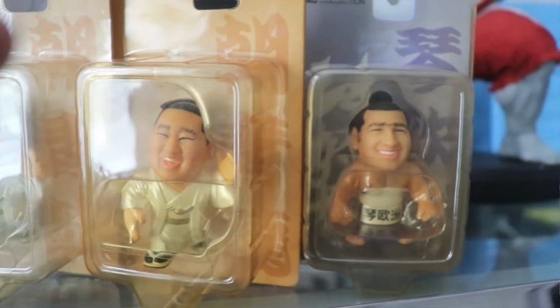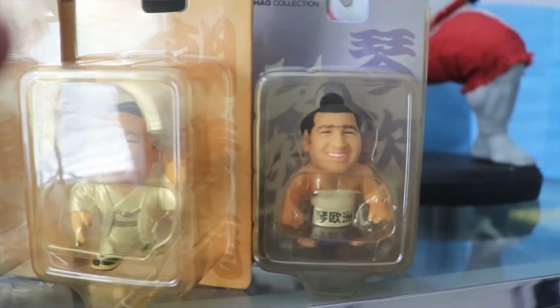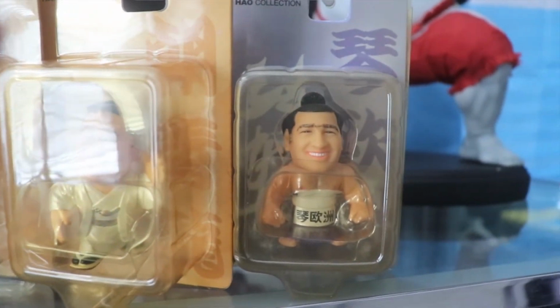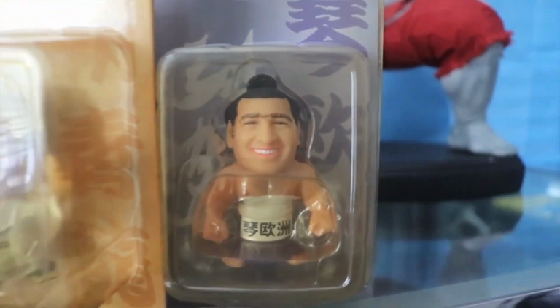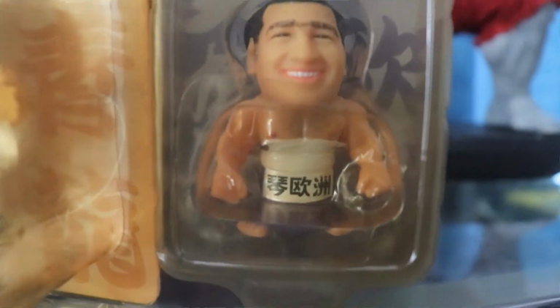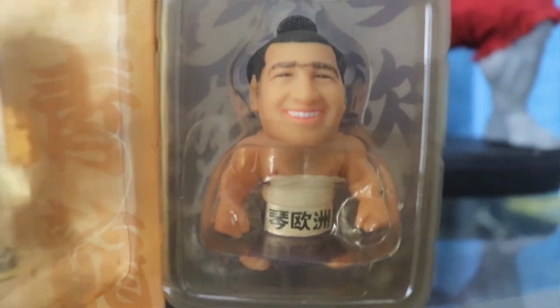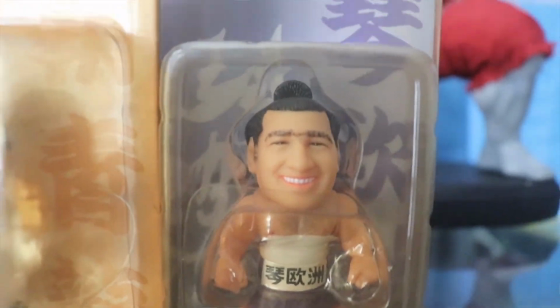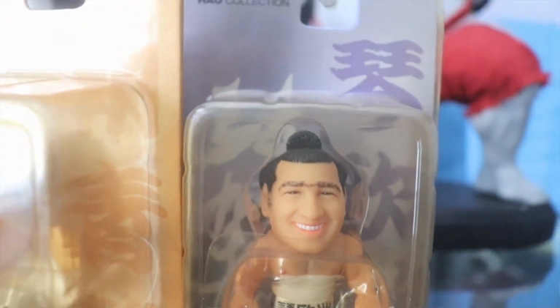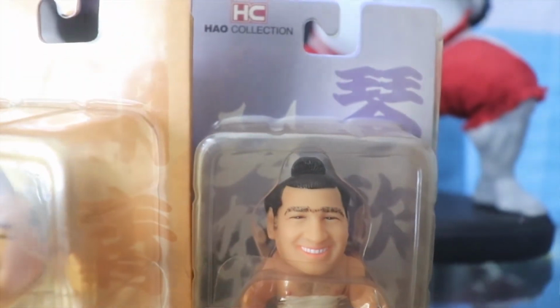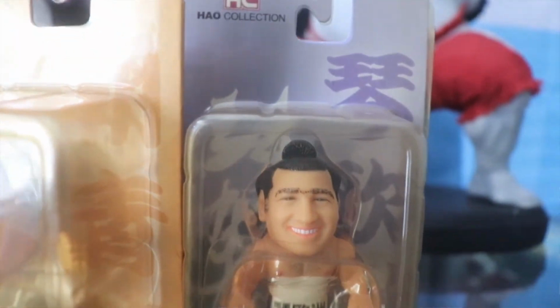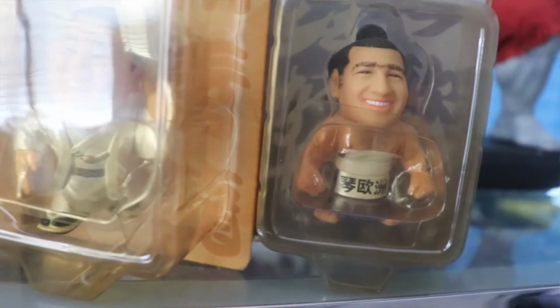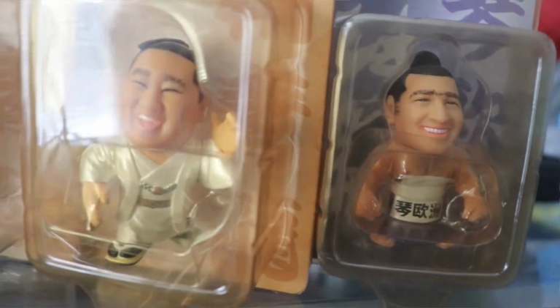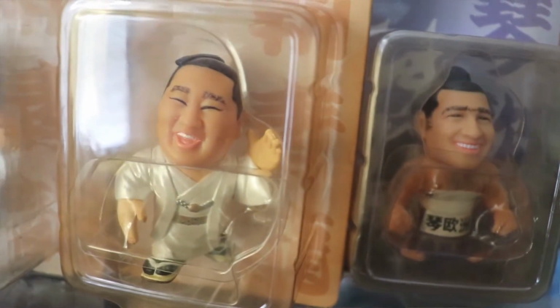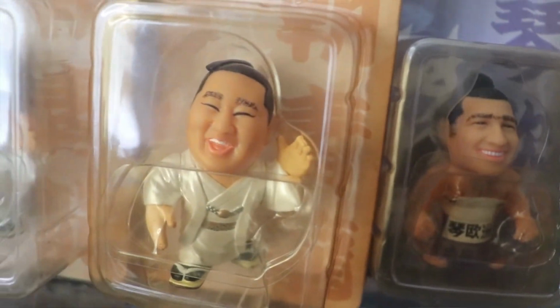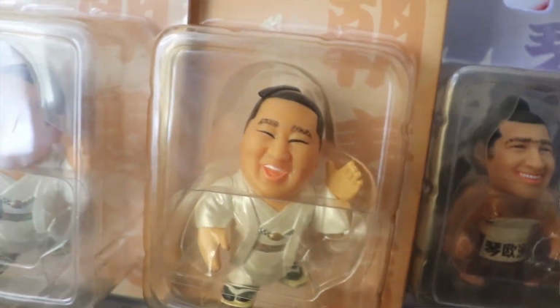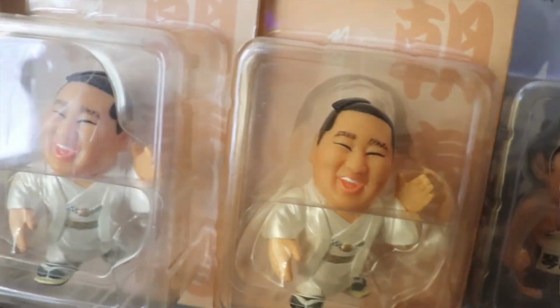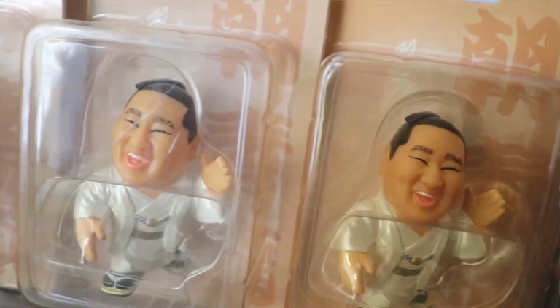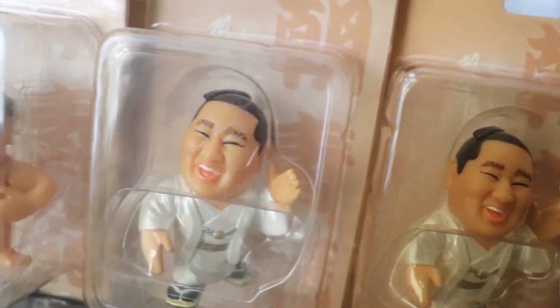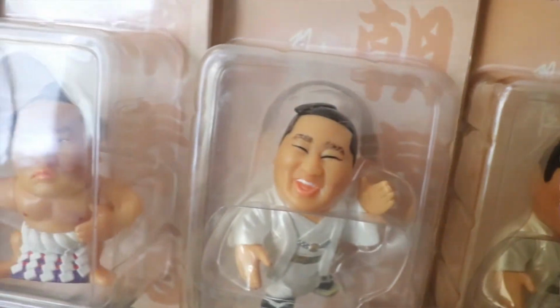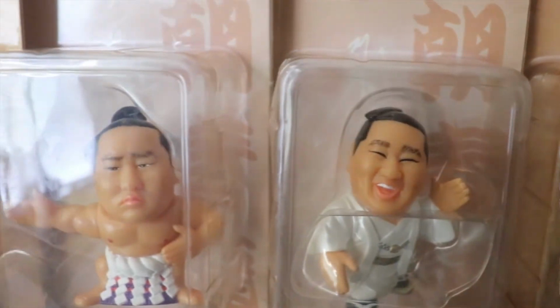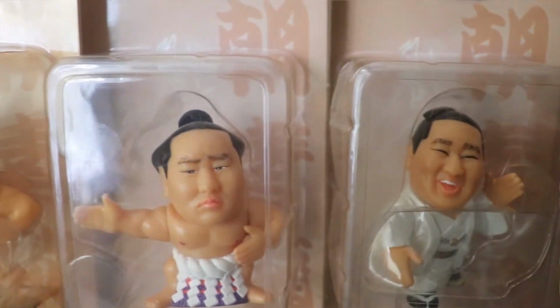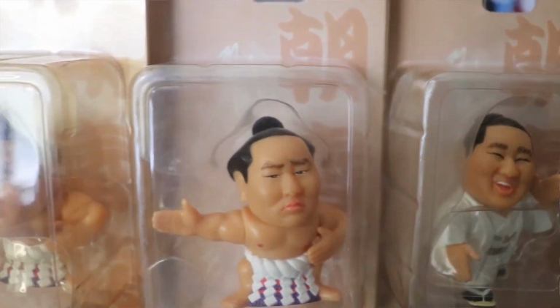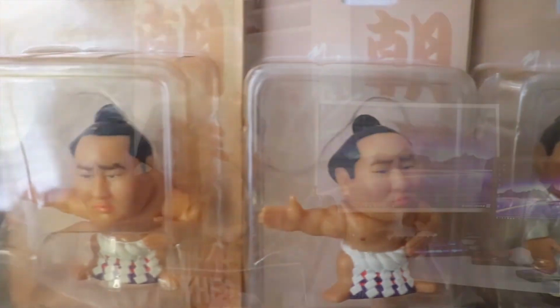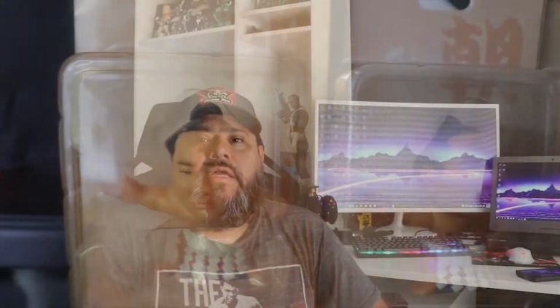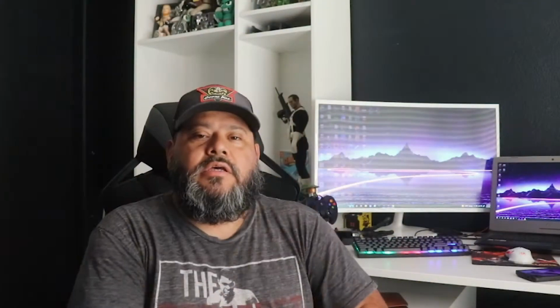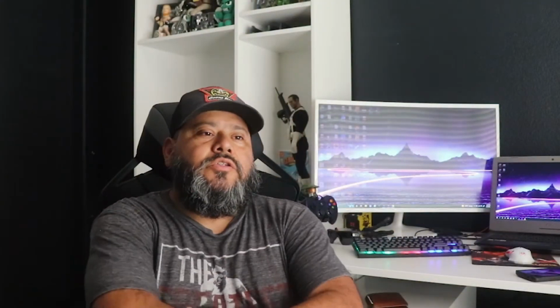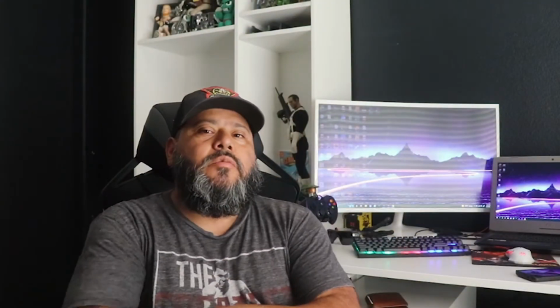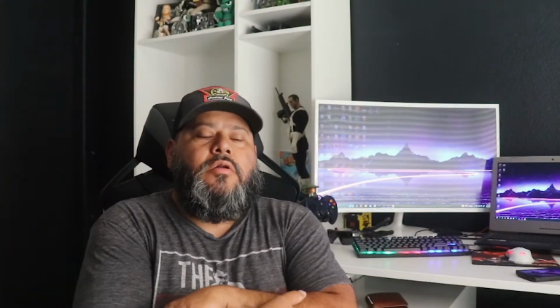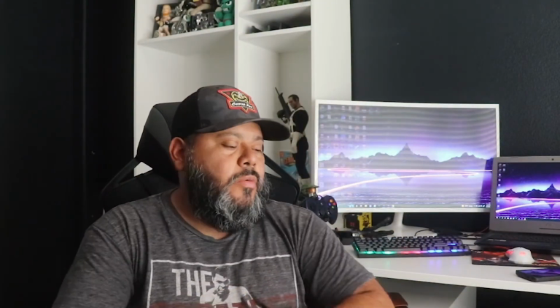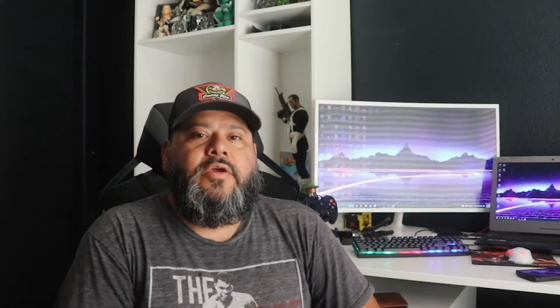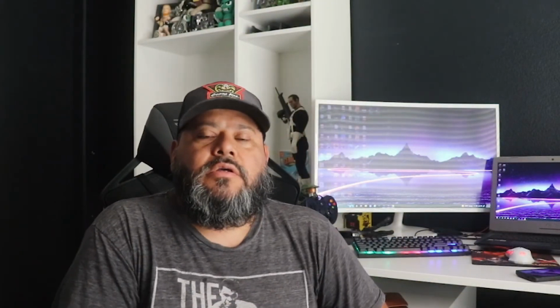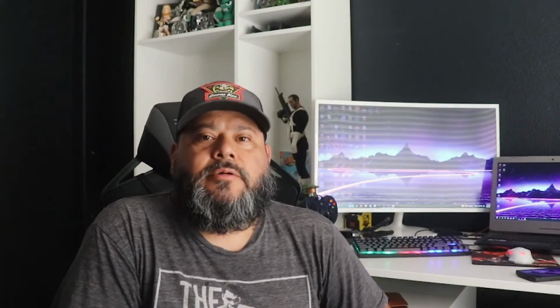I only know a couple of people that collected them and they're not selling. So I want to find out more information — if you guys know anything, leave it in the comments and send me some links so I can learn more about these figures.